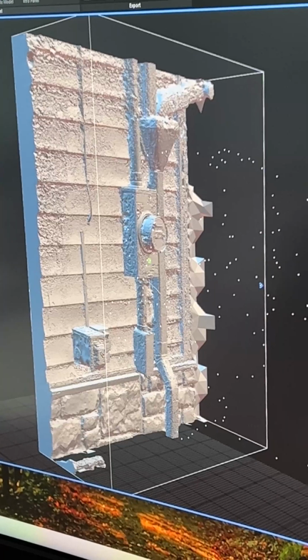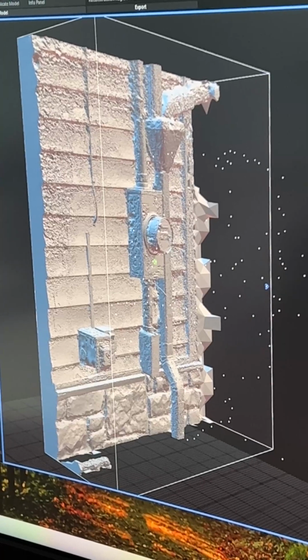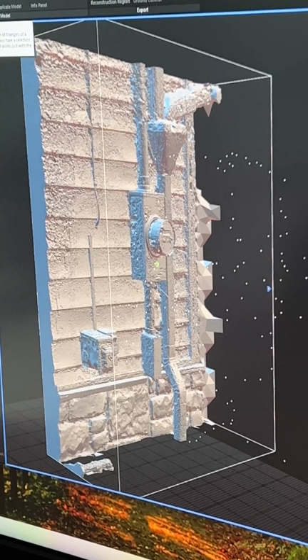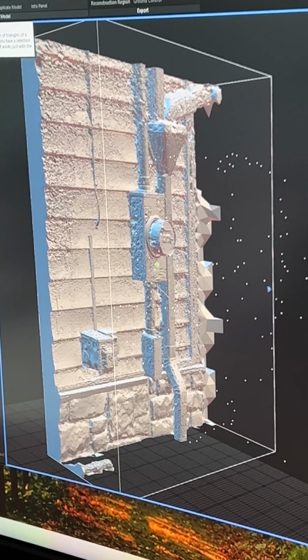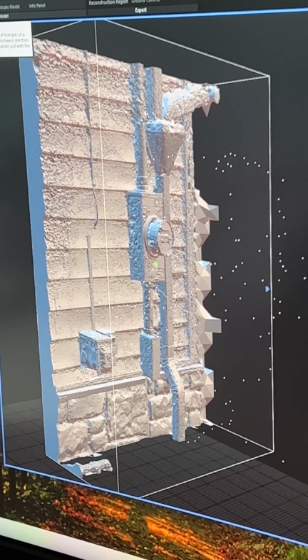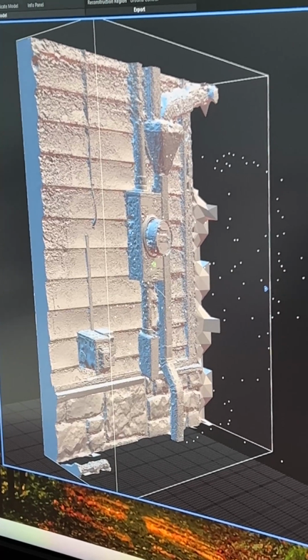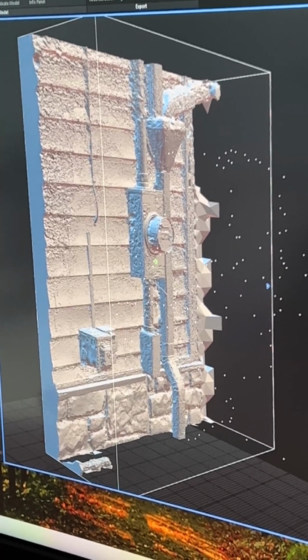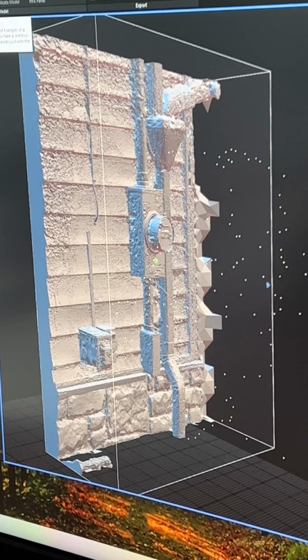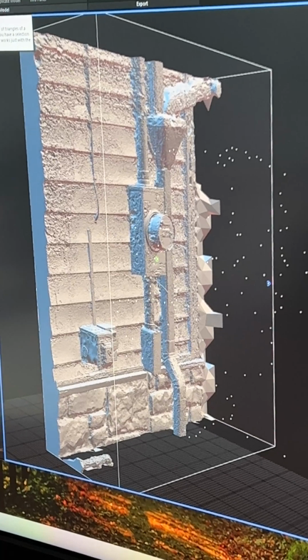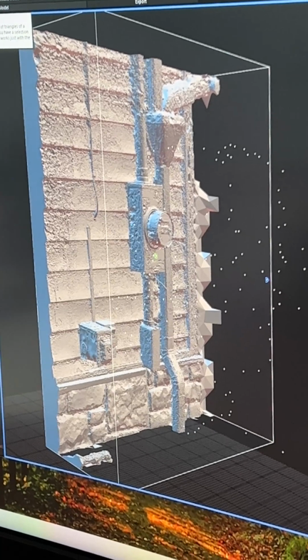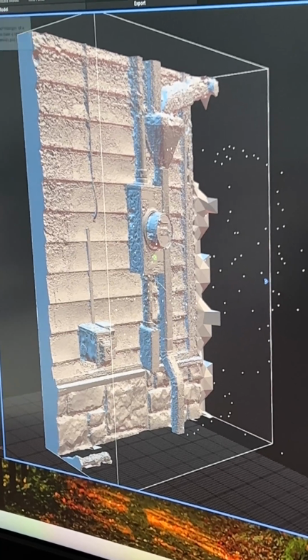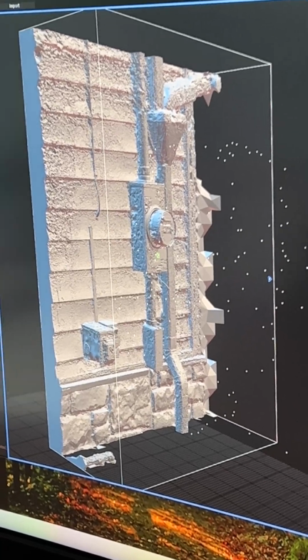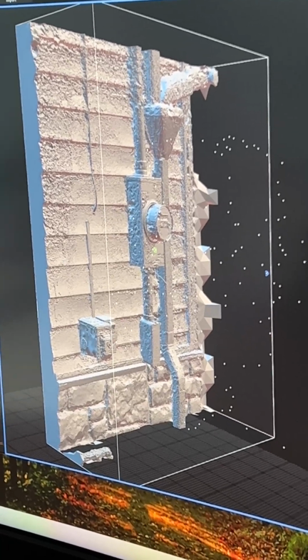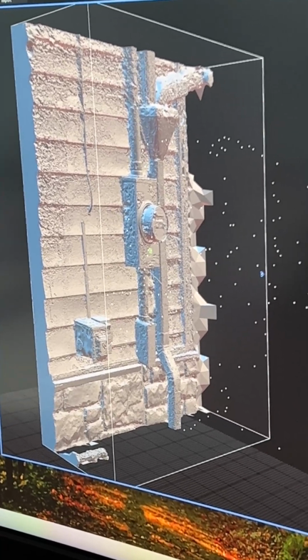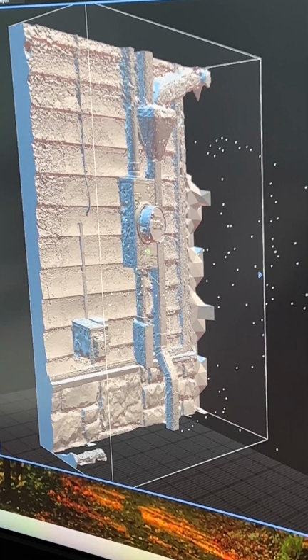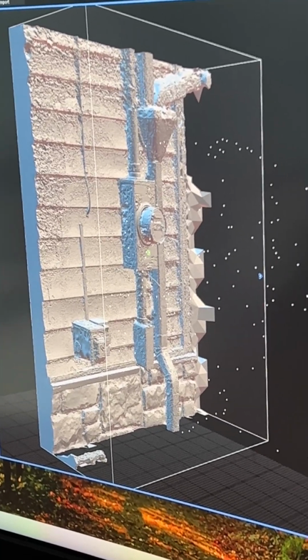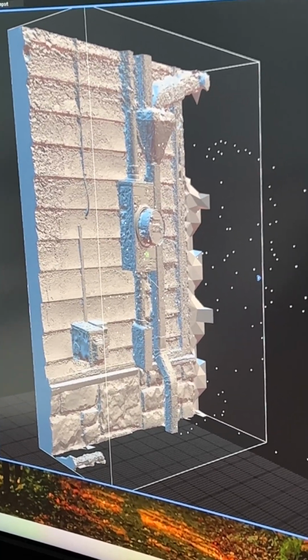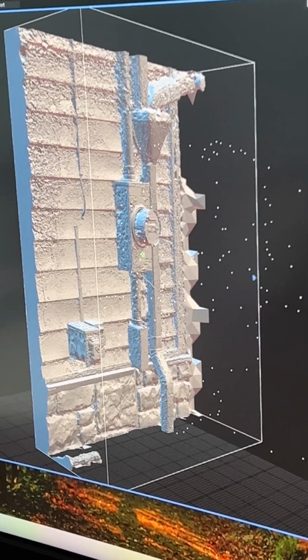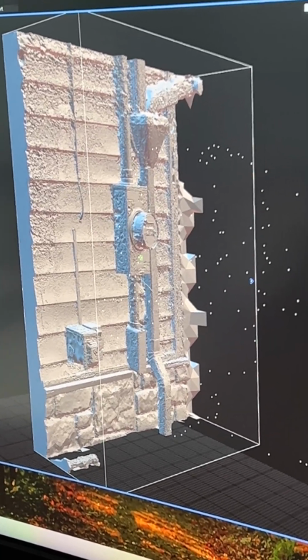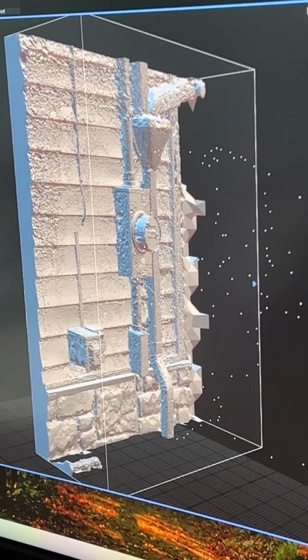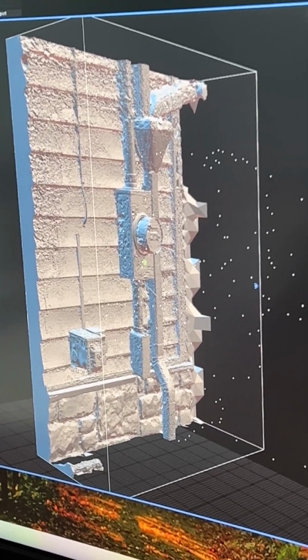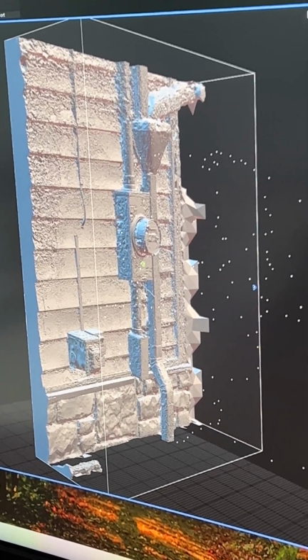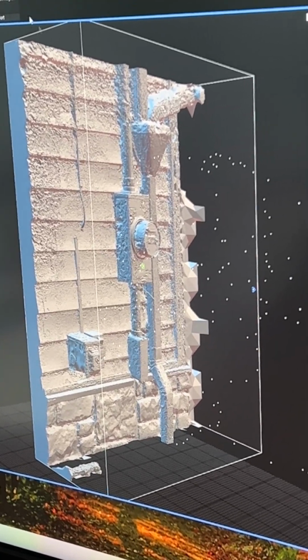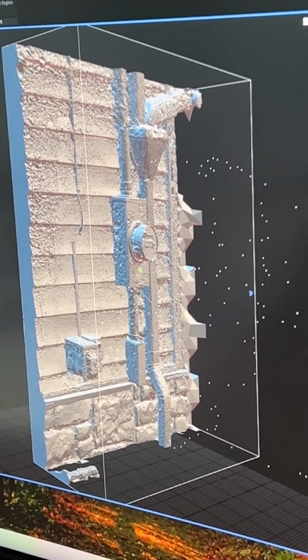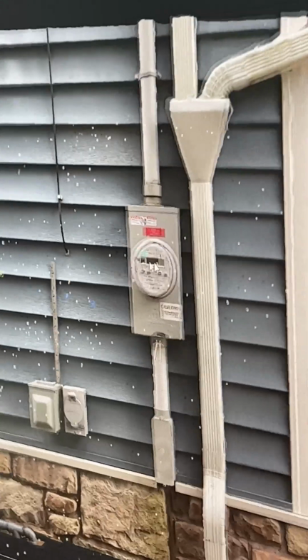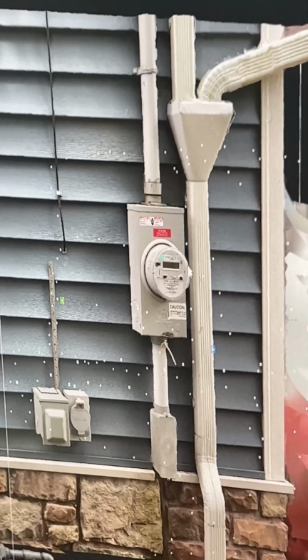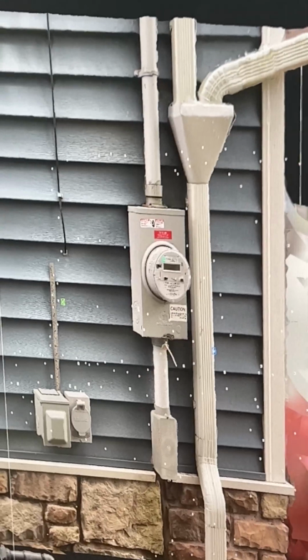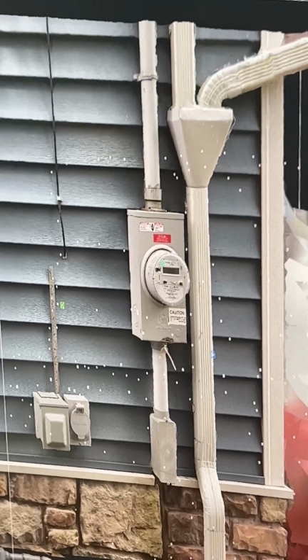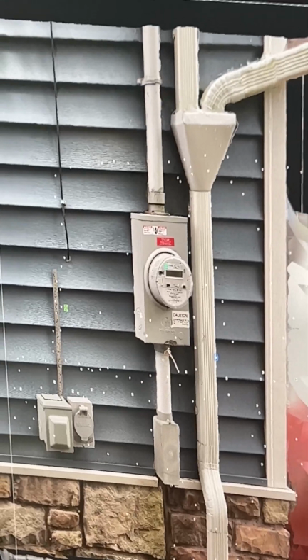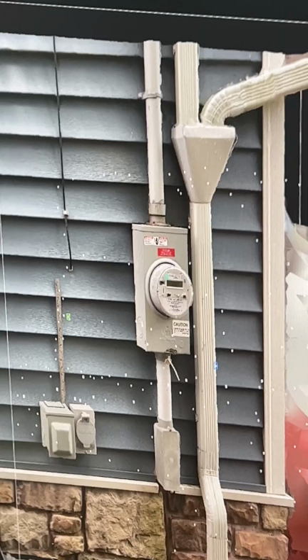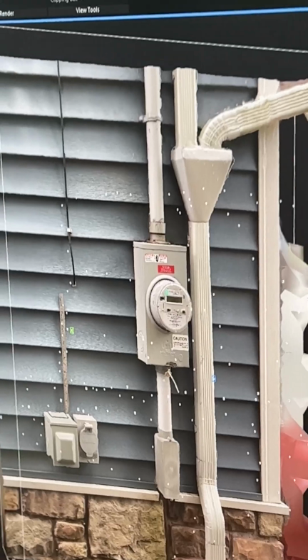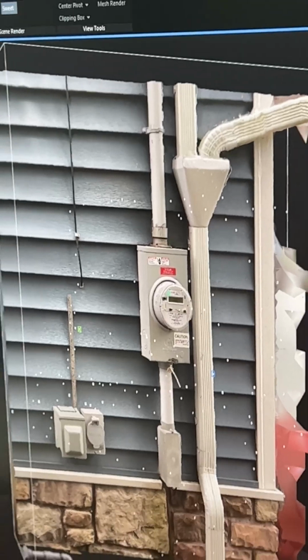You run the simplify tool — I set it to a million polygons. Go back to mesh, click unwrap, and then texture. Then you can just export it into Maya.